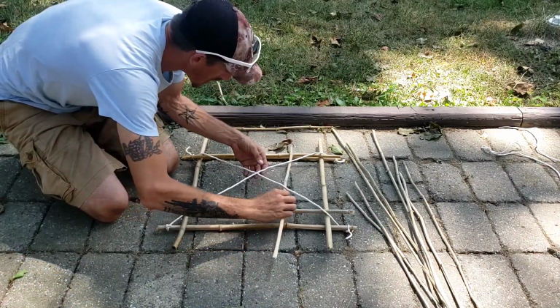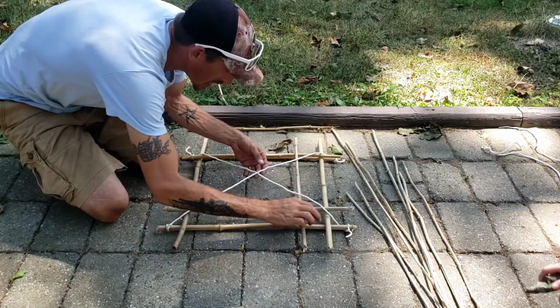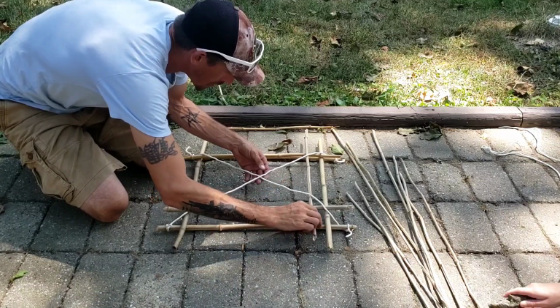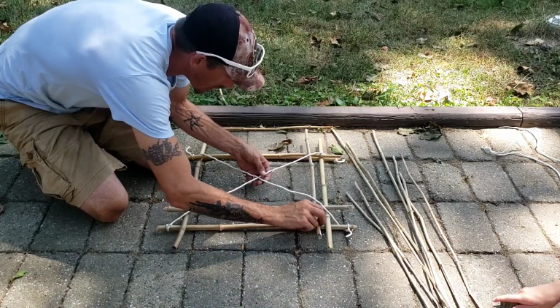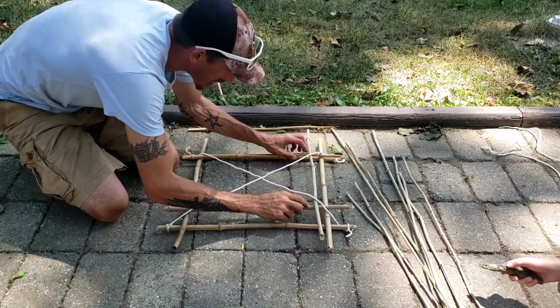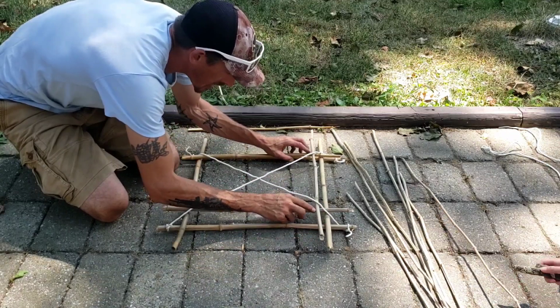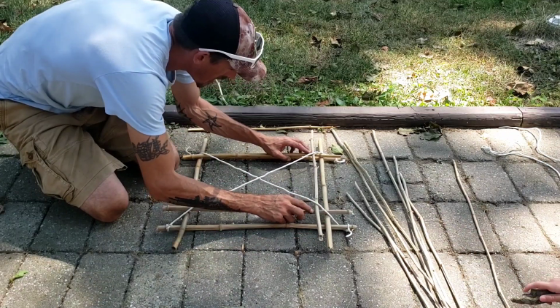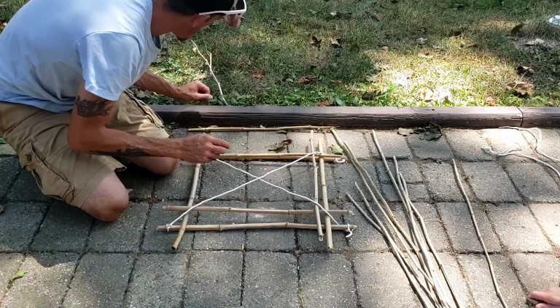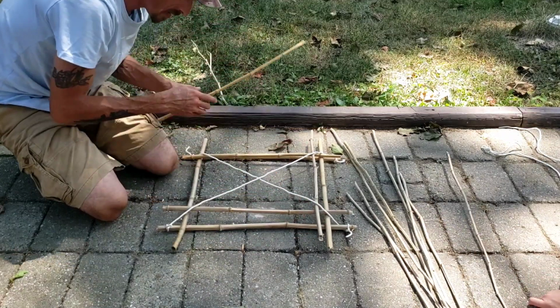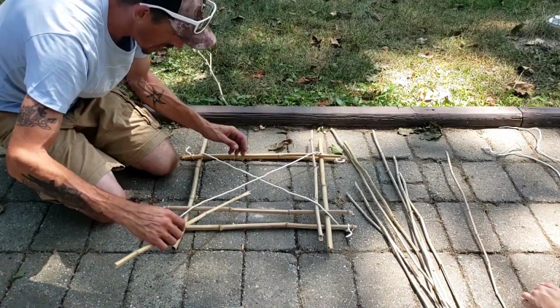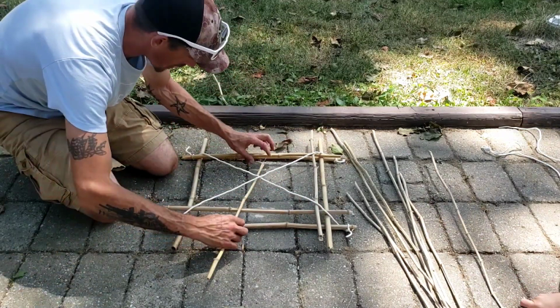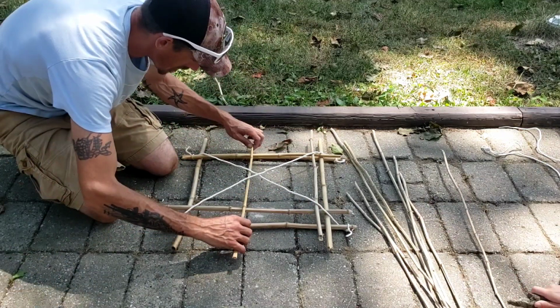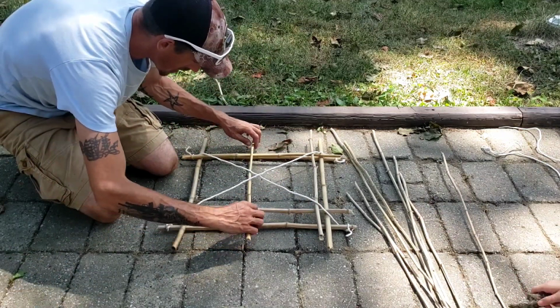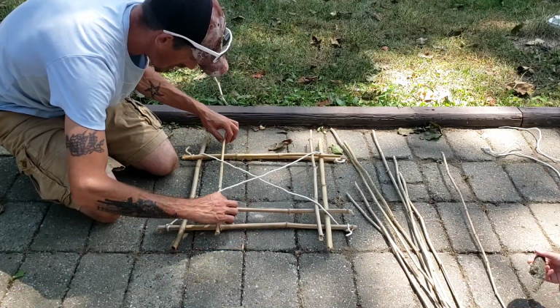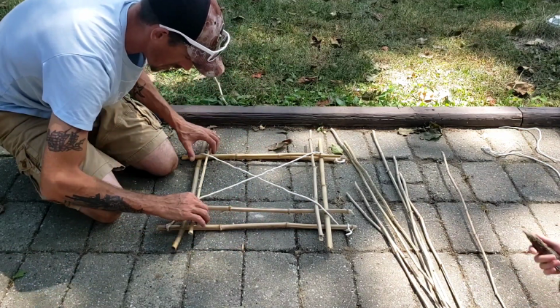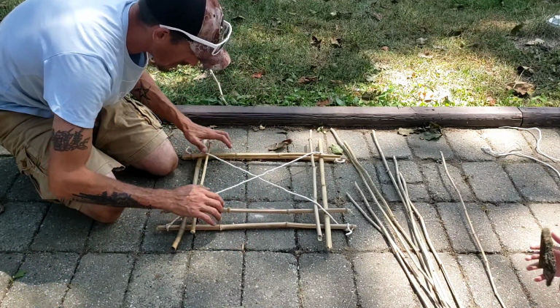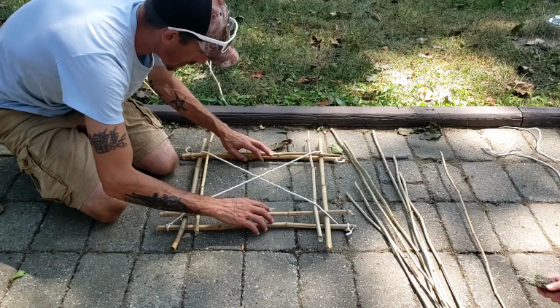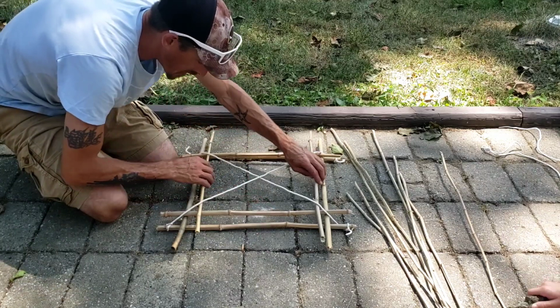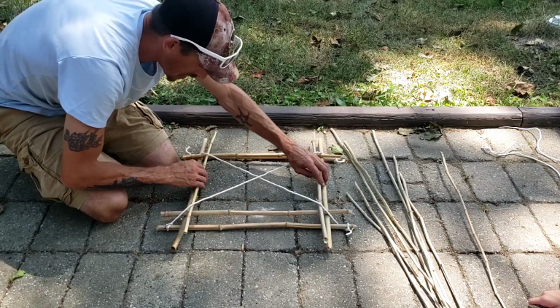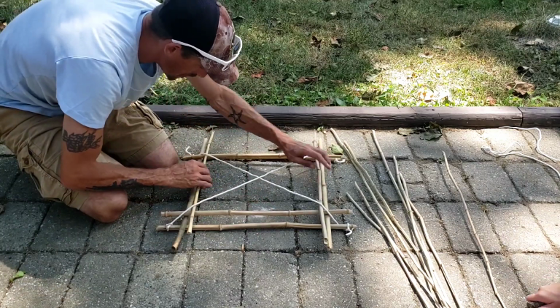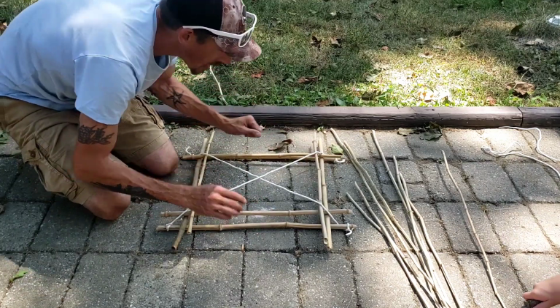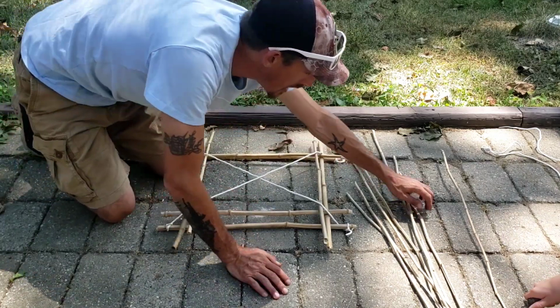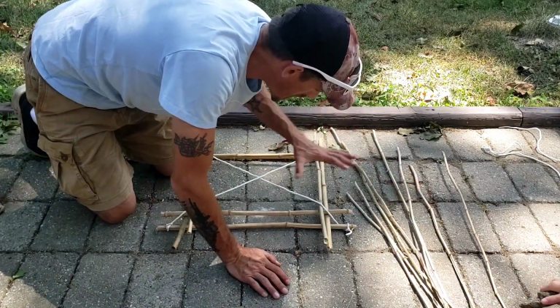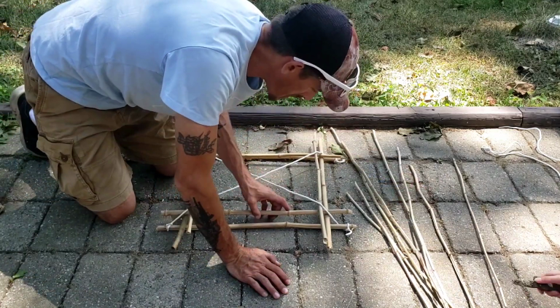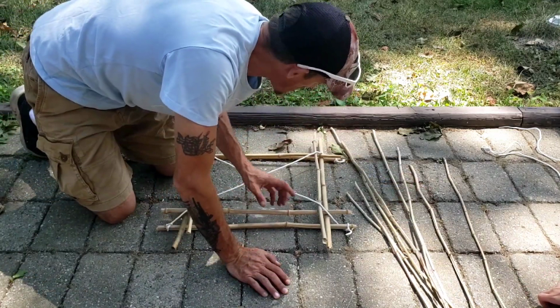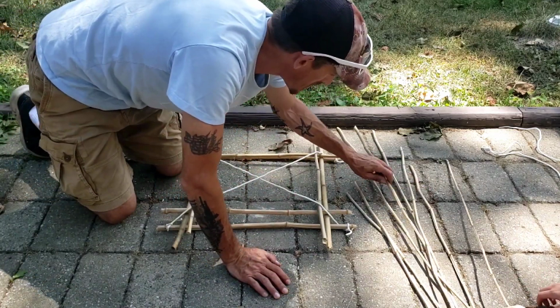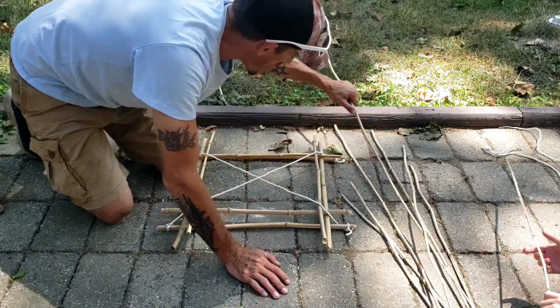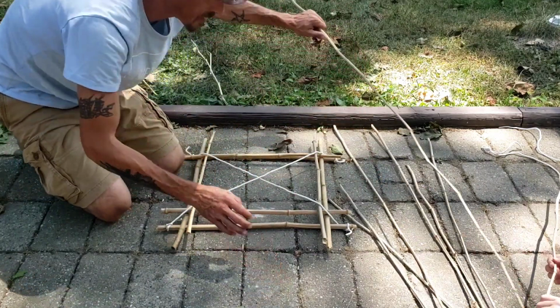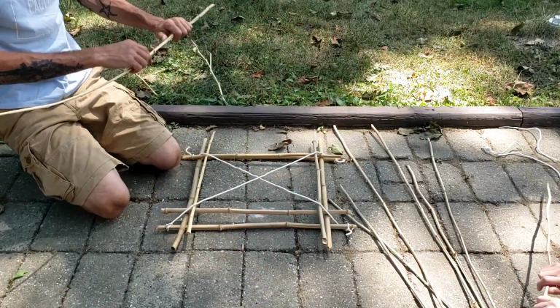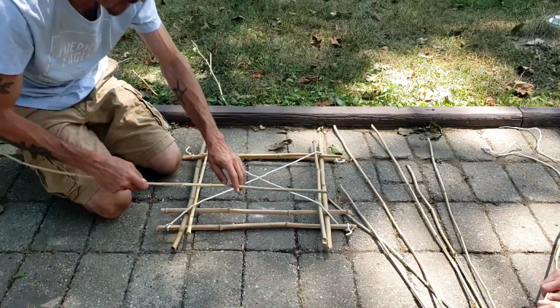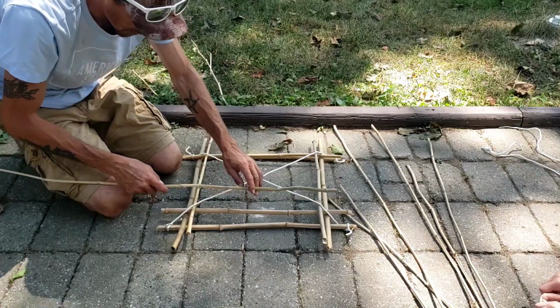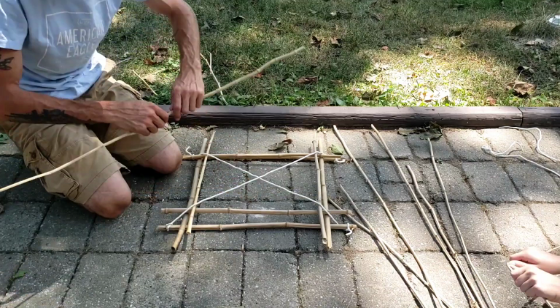So now we've got this guy. Keep in mind as you go up, the sticks are going to get smaller — width-wise, length-wise. So as we go up, we want to tighten these up a little every time. And really we need the same size thickness sticks, but since we don't have the right materials, we're just going to roll with what we've got.